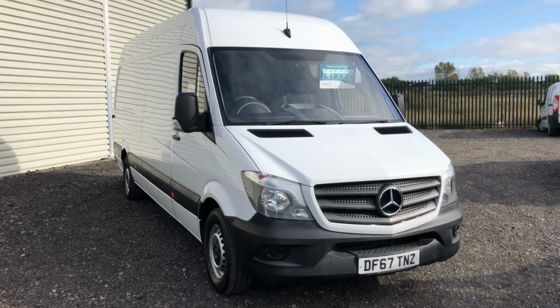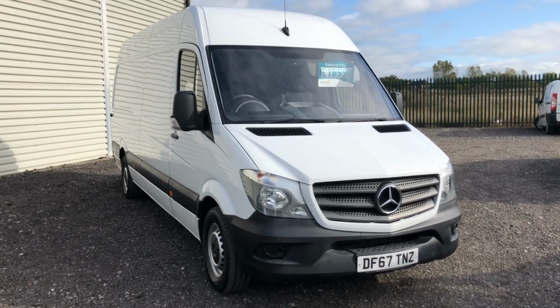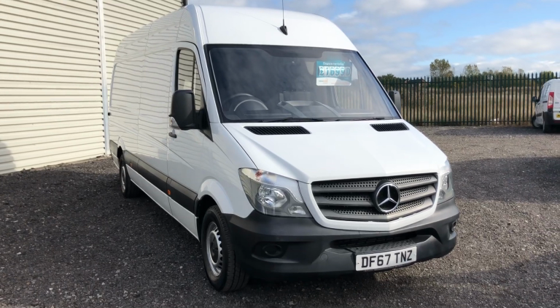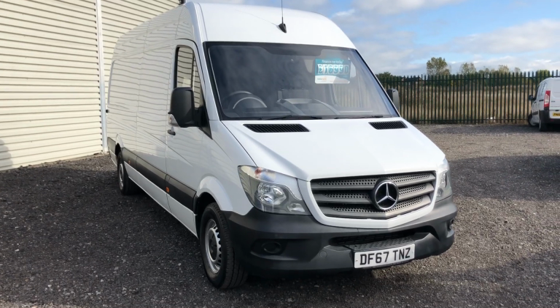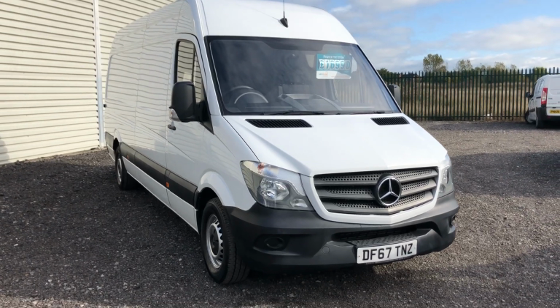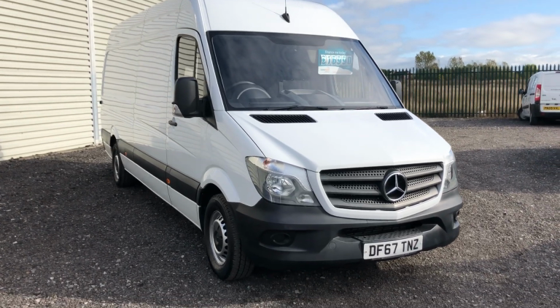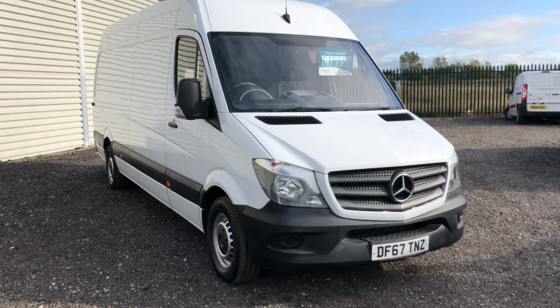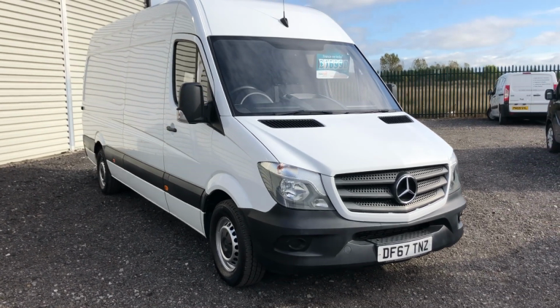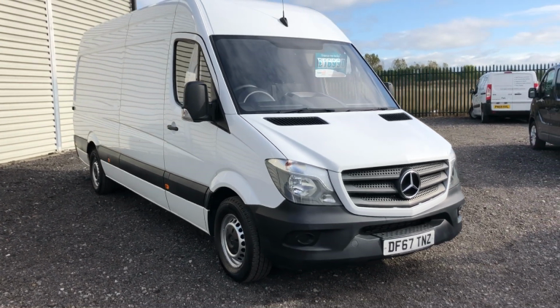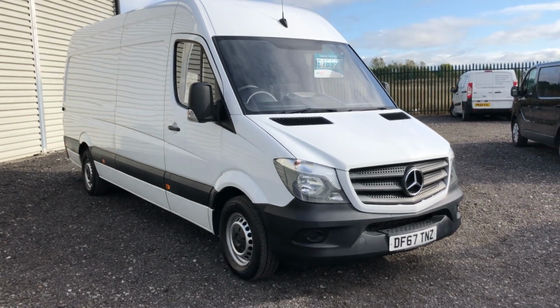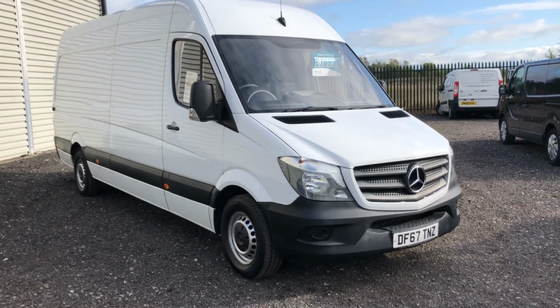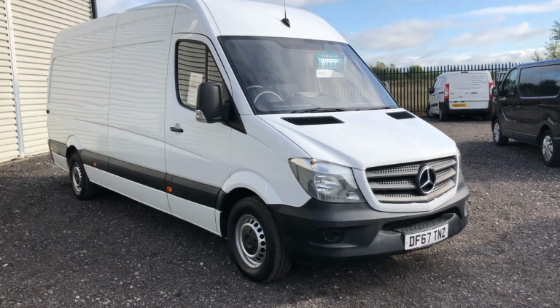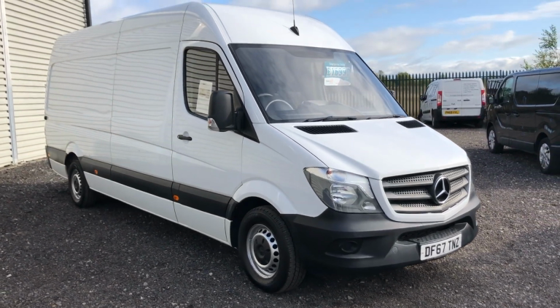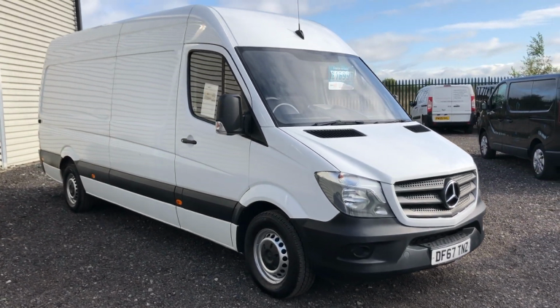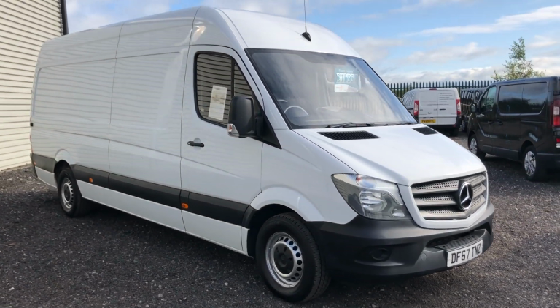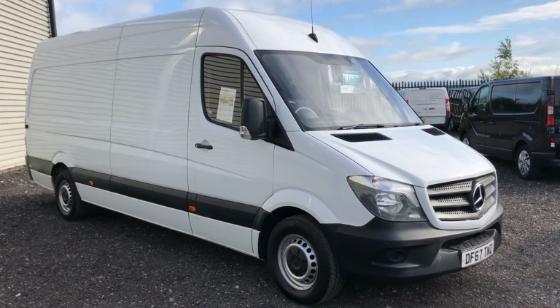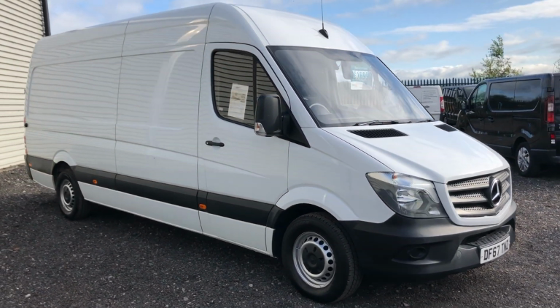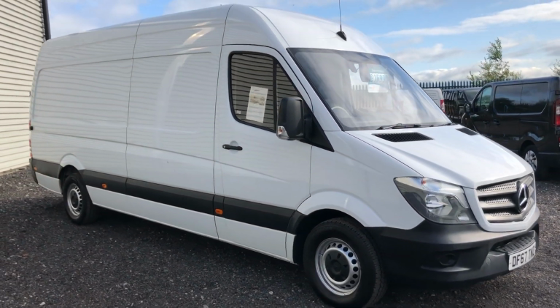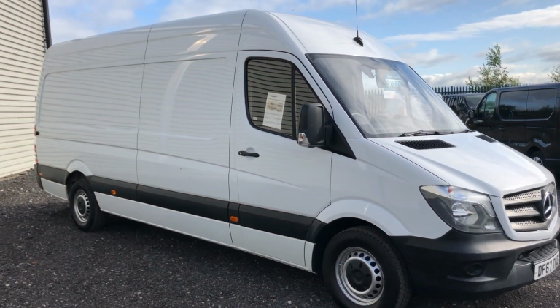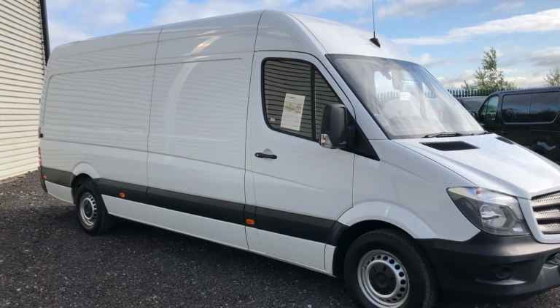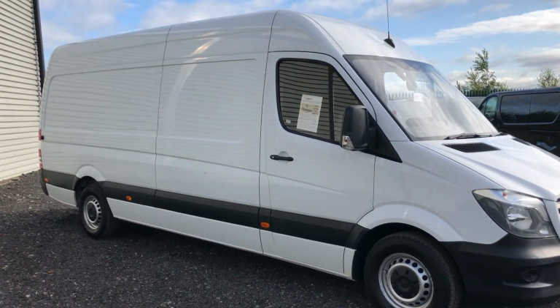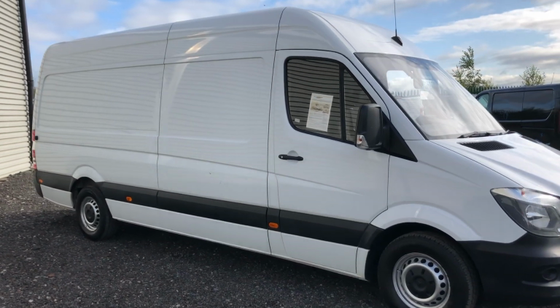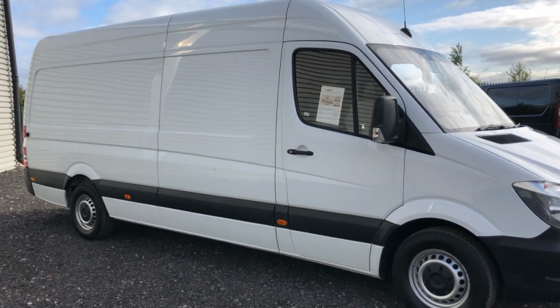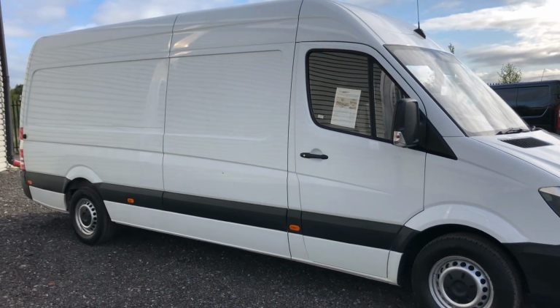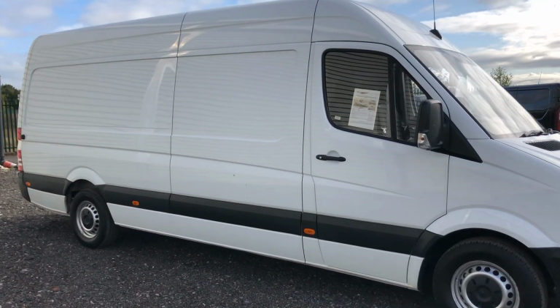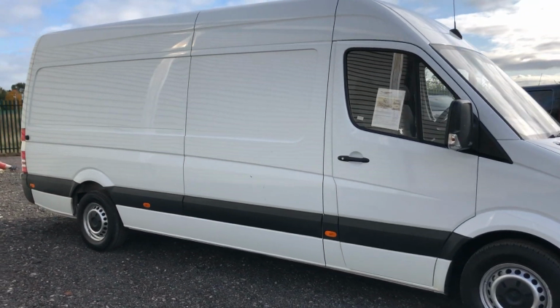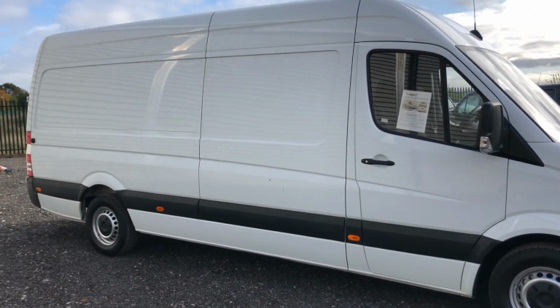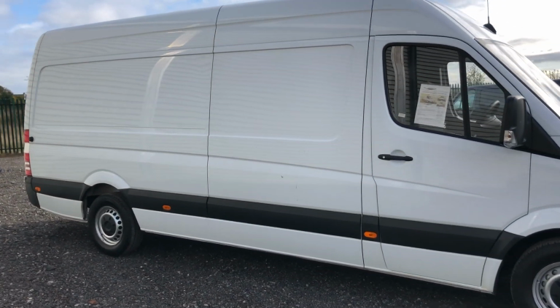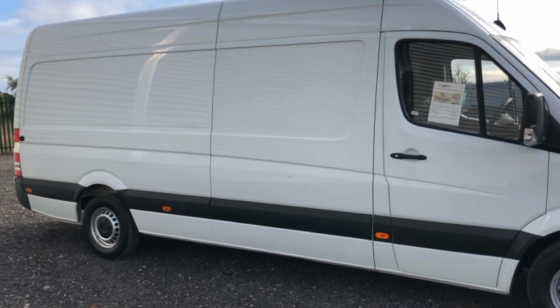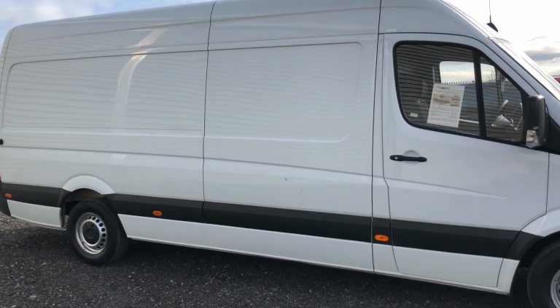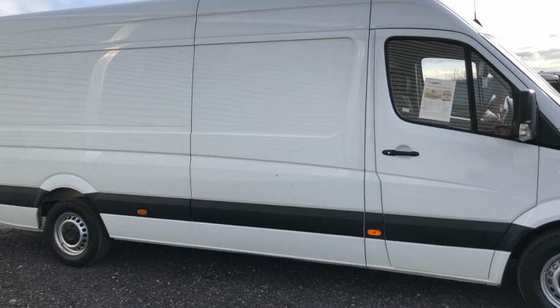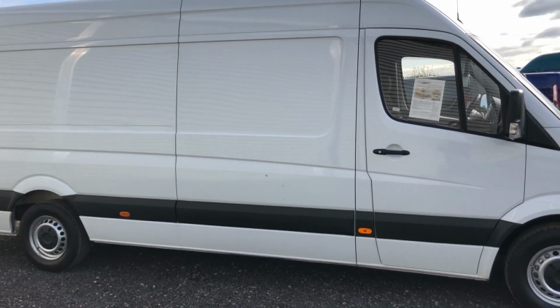This is a Mercedes Sprinter 2.1 diesel, 140 brake horsepower. It's a long wheelbase, Euro 6, registered December 2017.